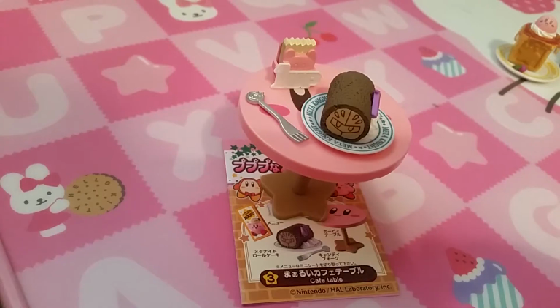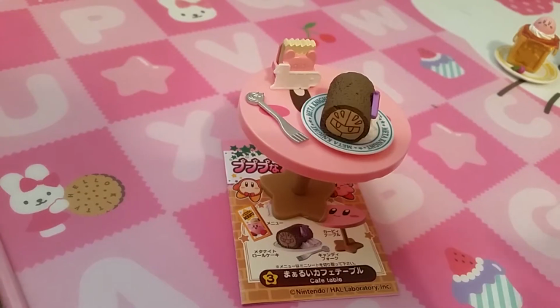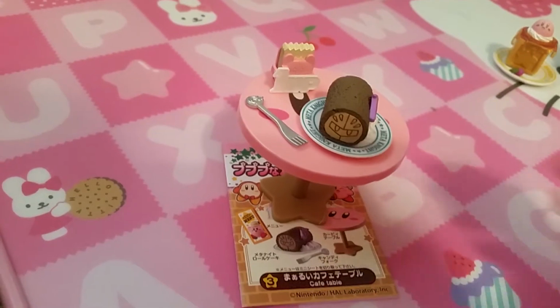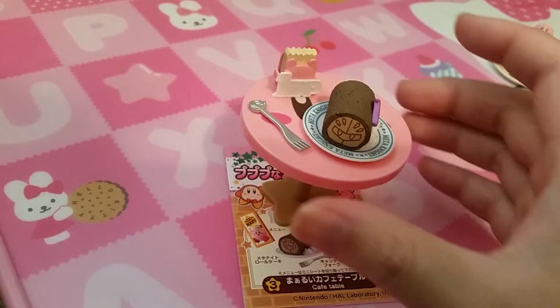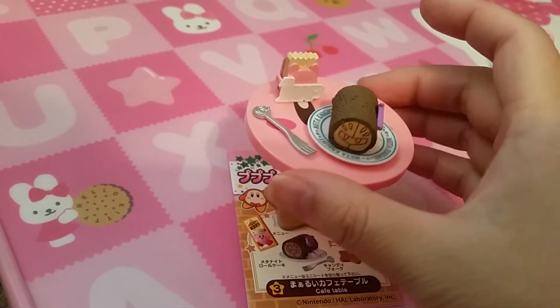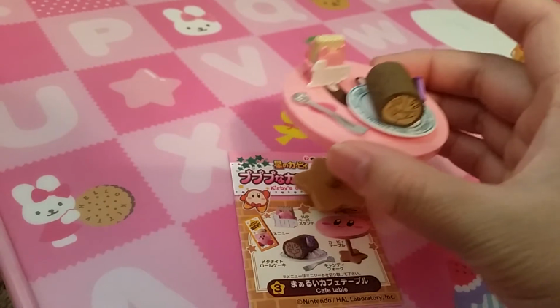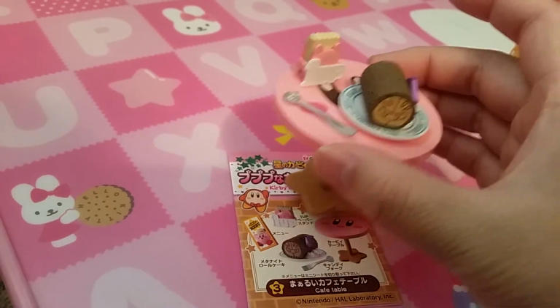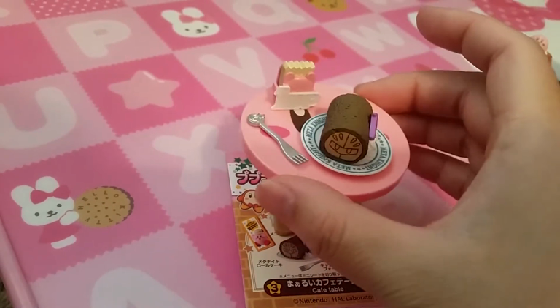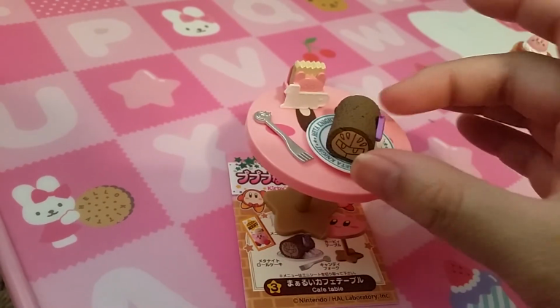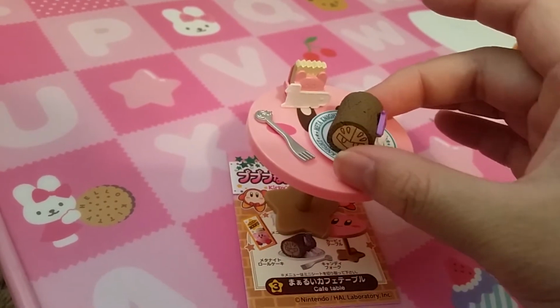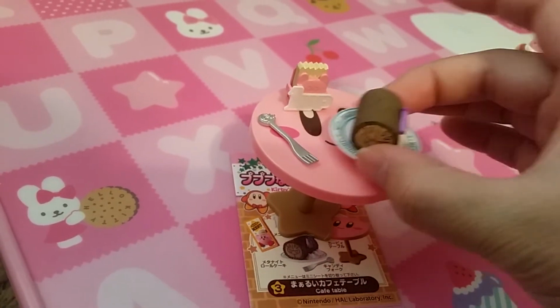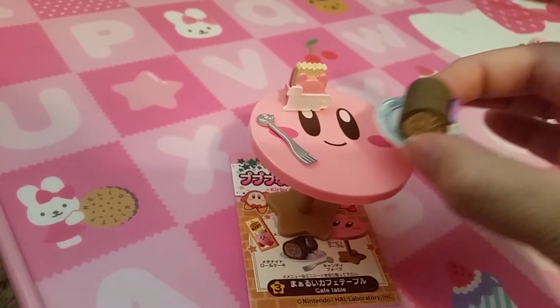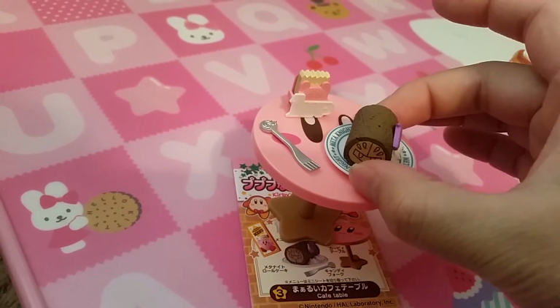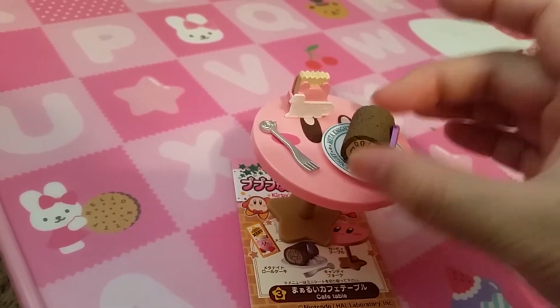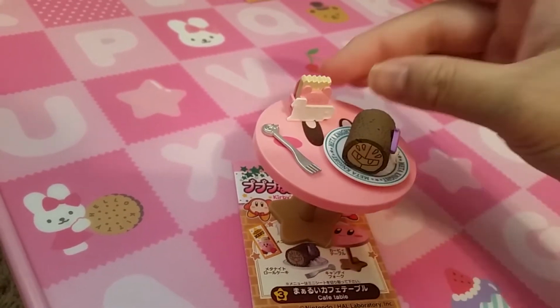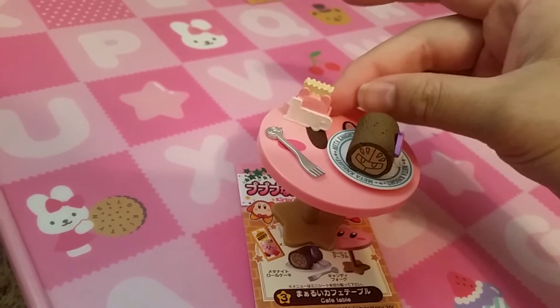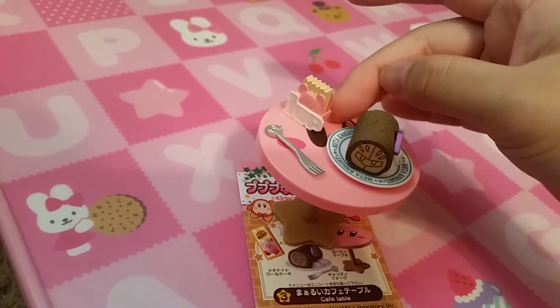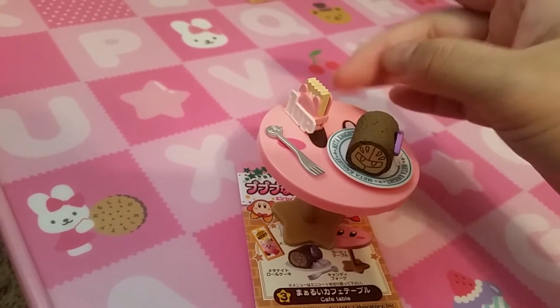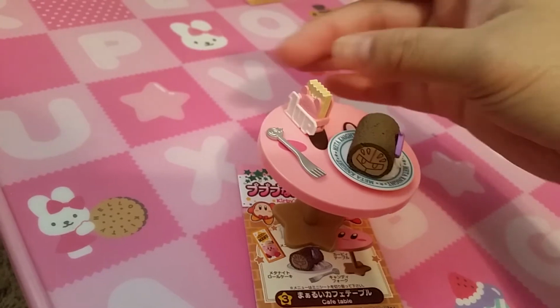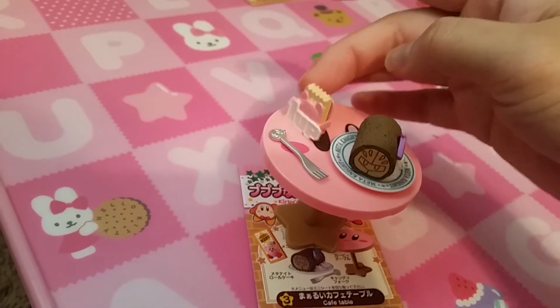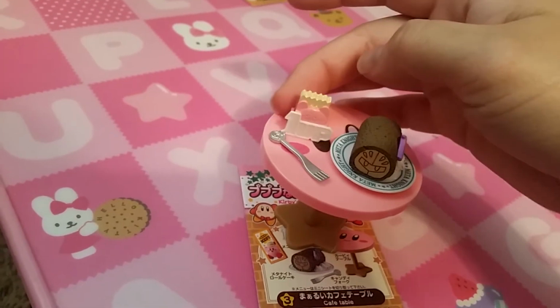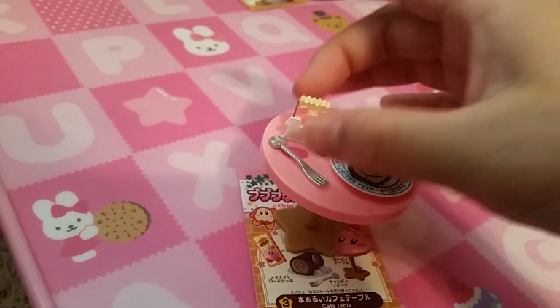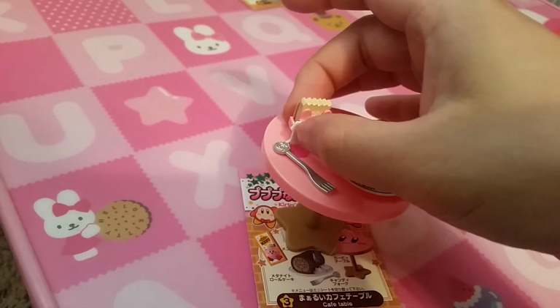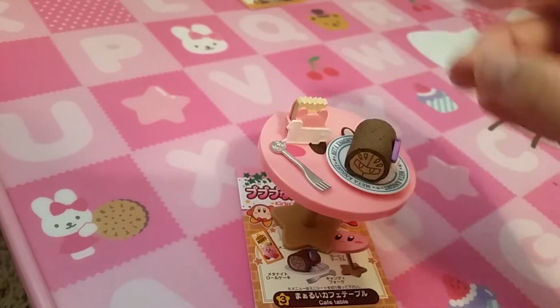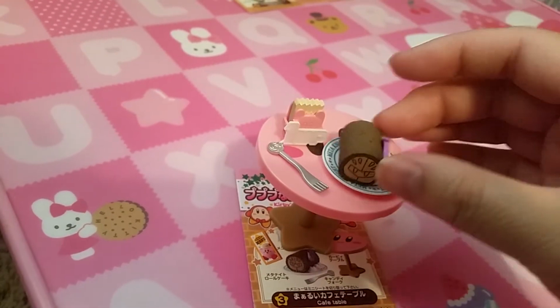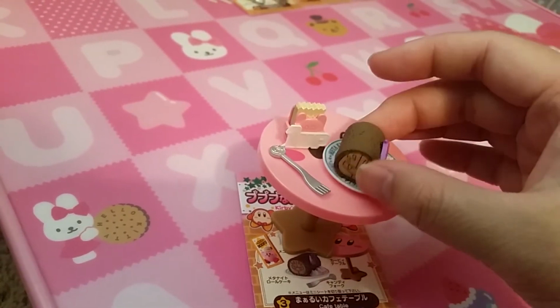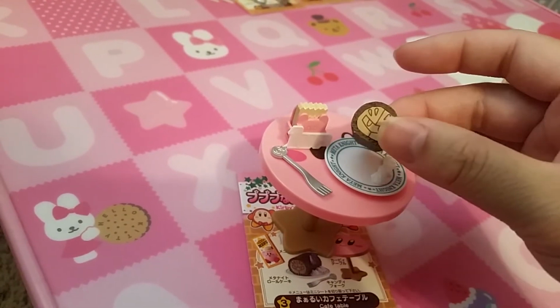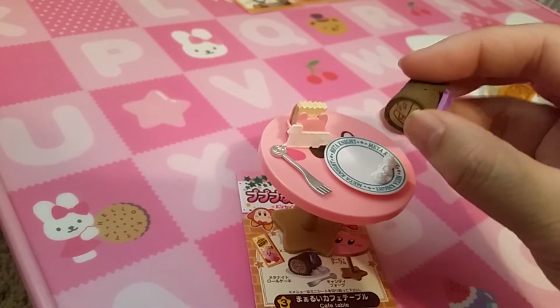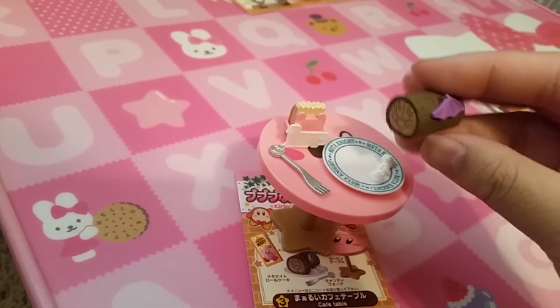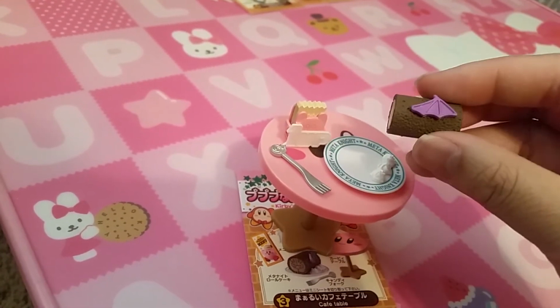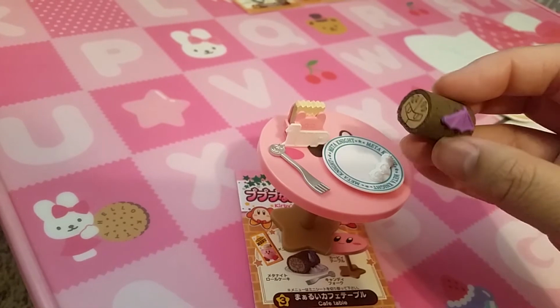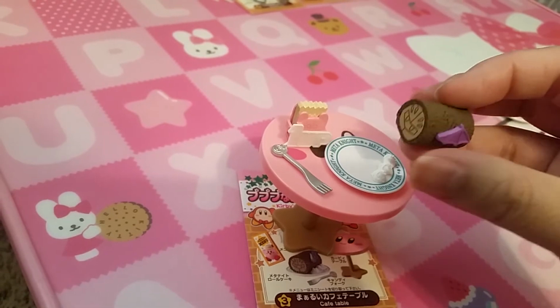Set three is Cafe Table. So it is a table with Kirby's face in it. I have one with Waddle Doo from a different set, a napkin holder, and a Meta Knight chocolate roll cake.